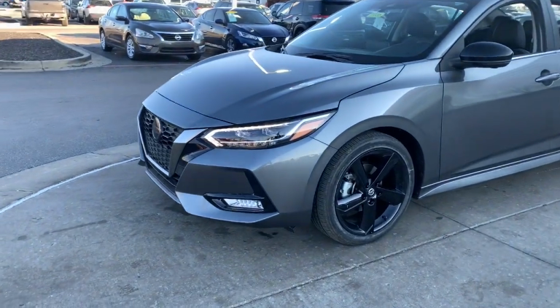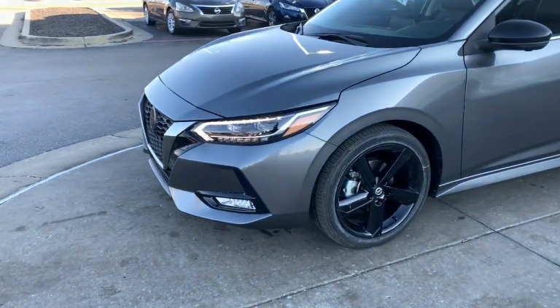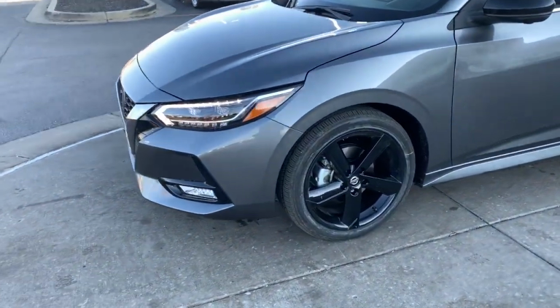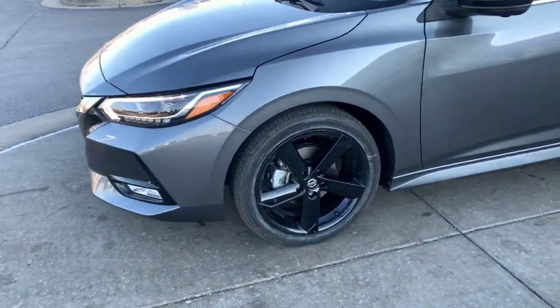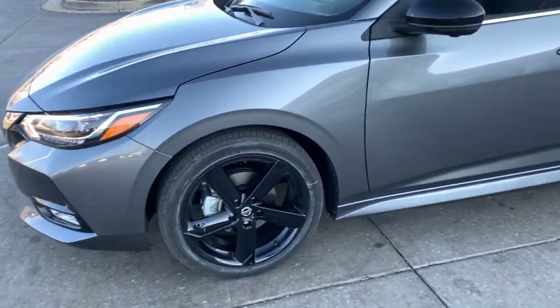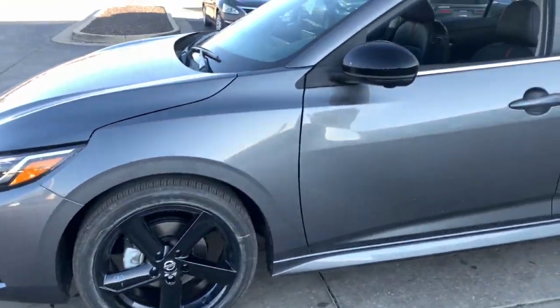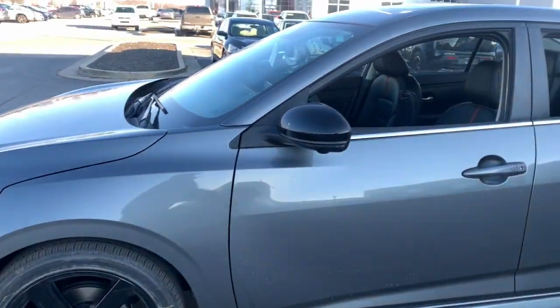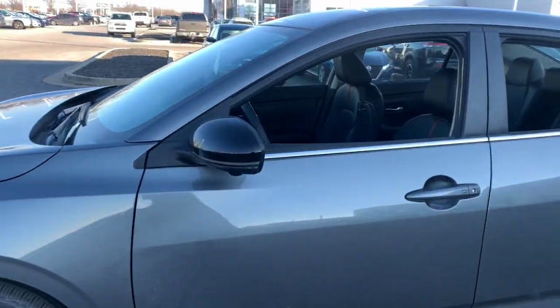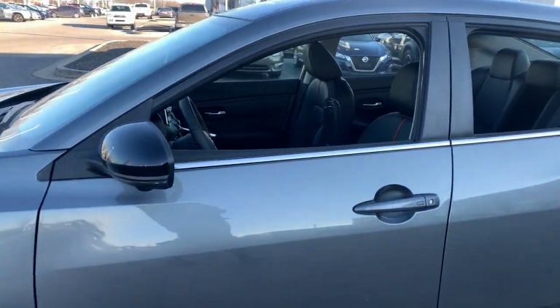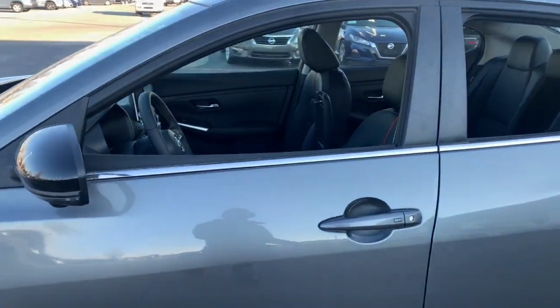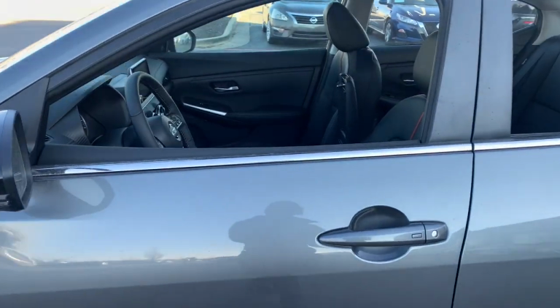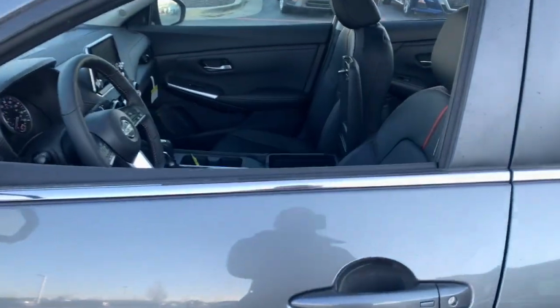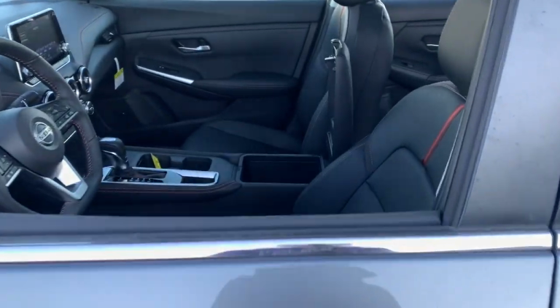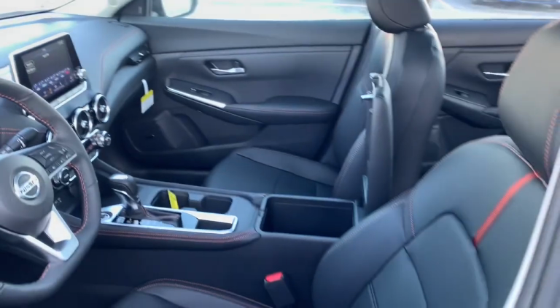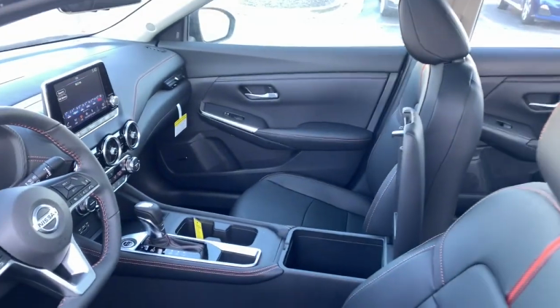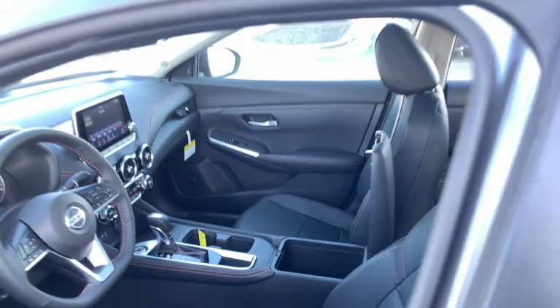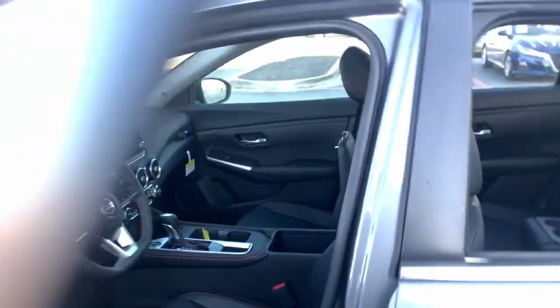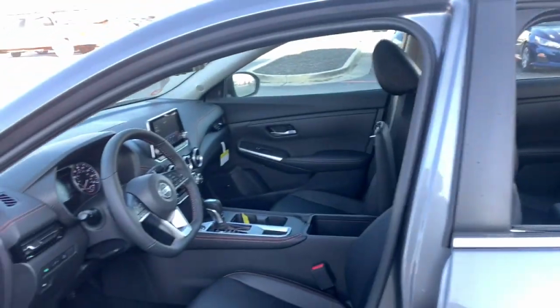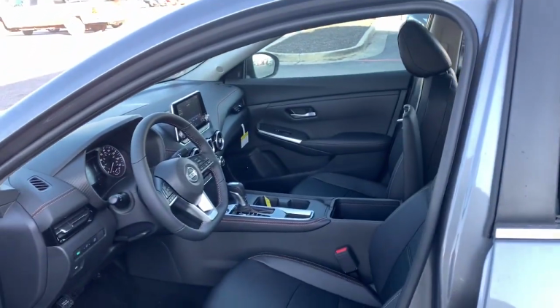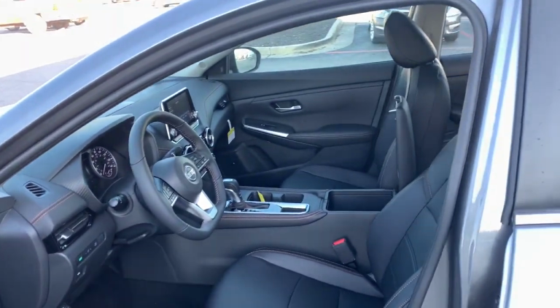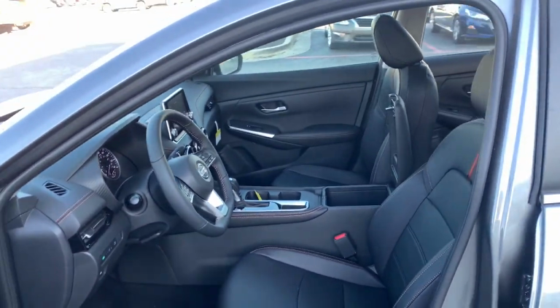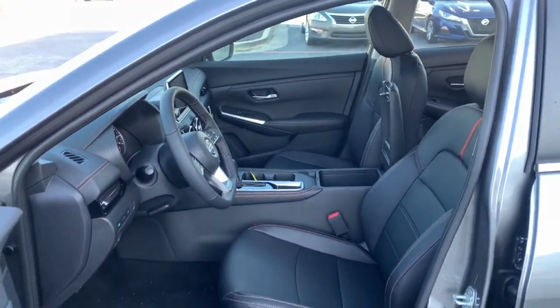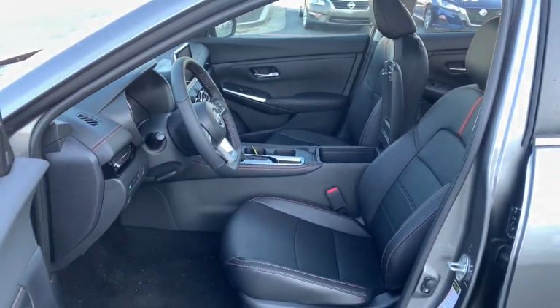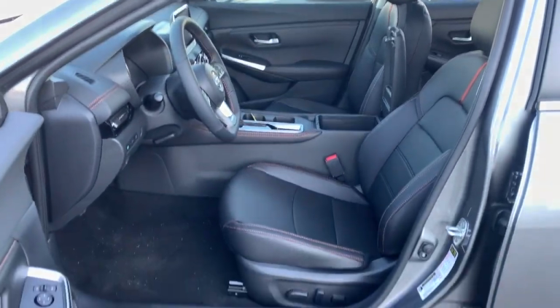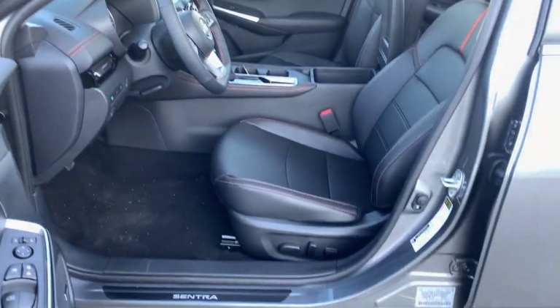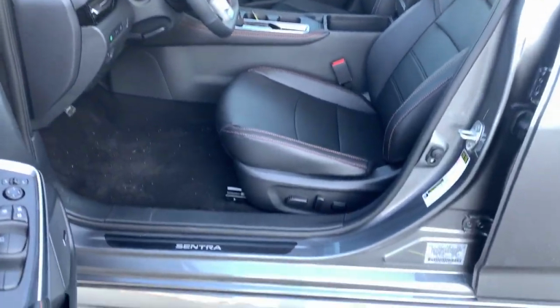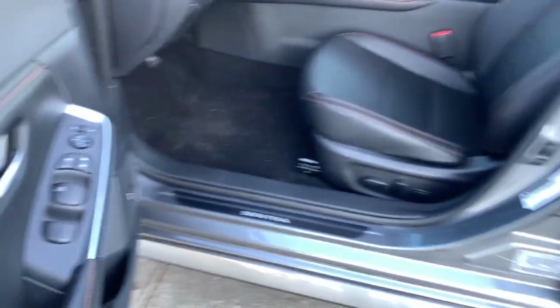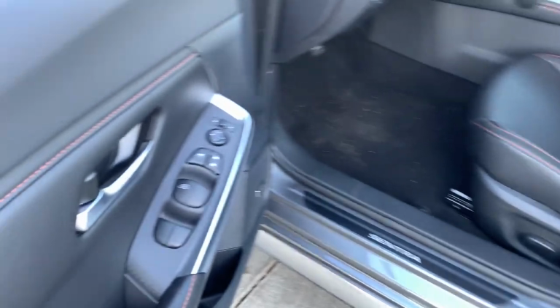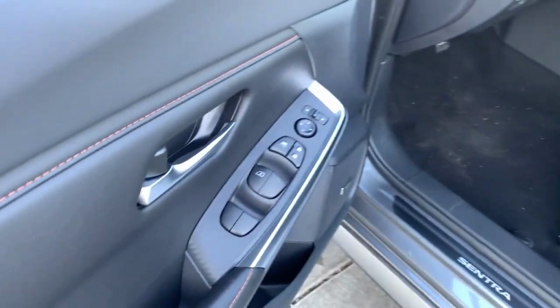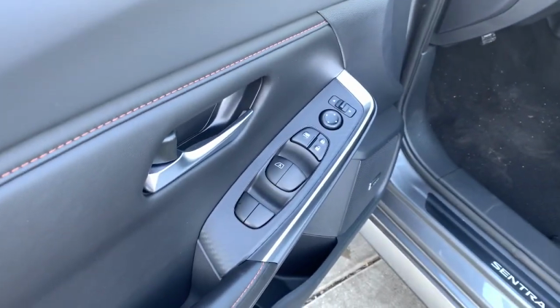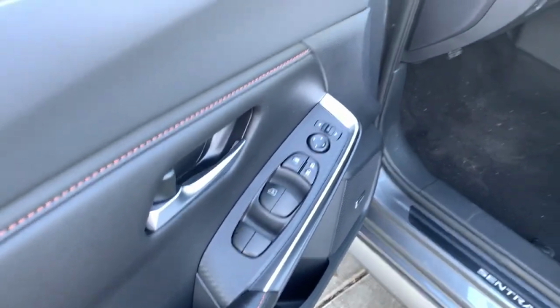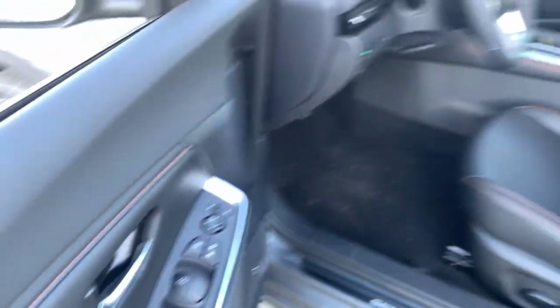This mid-size four-door with modern flair delivers a roomy interior with plenty of creature comforts and thoughtful storage solutions. A suite of standard driver assist safety tech and an unmistakably sporty ride.